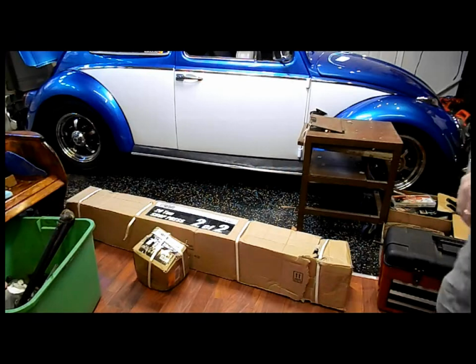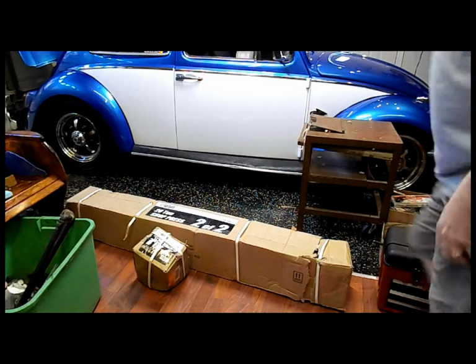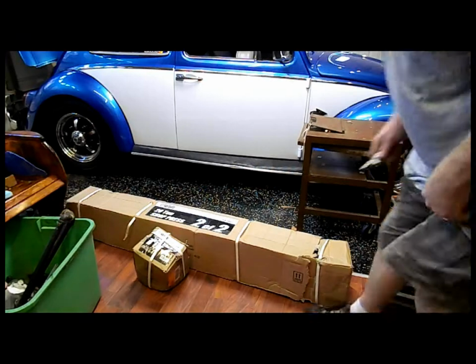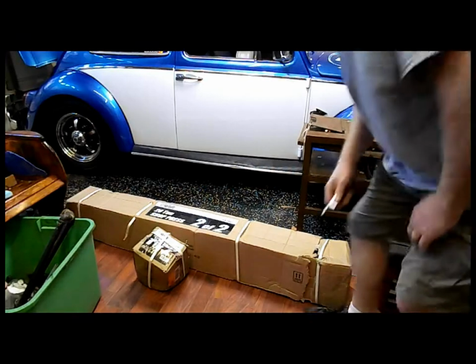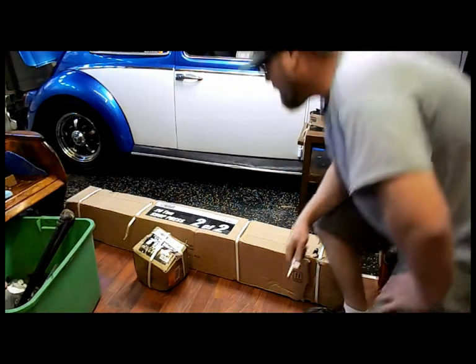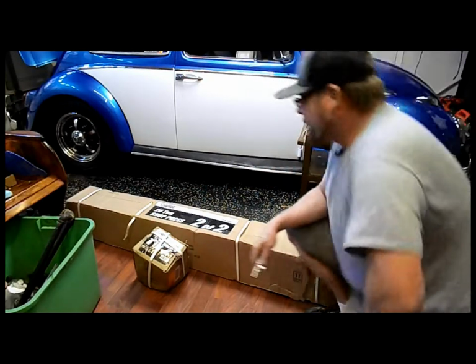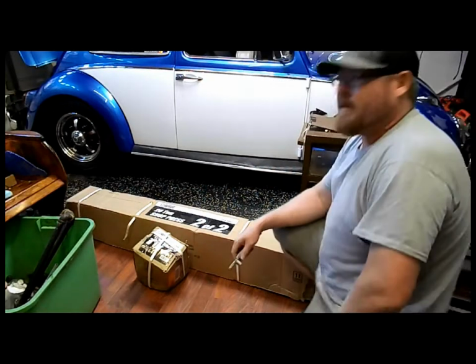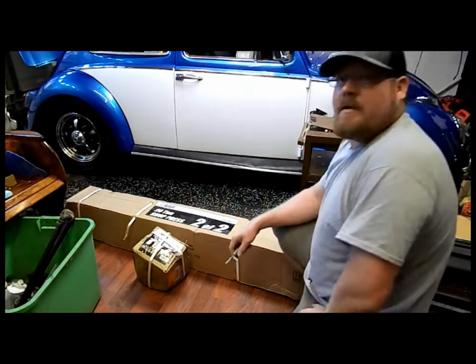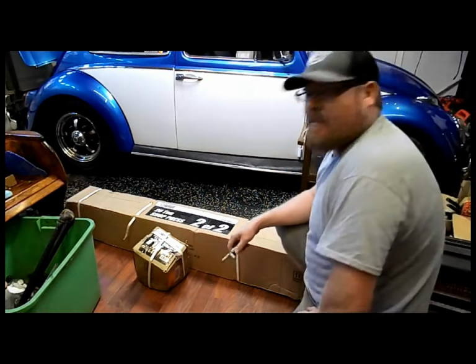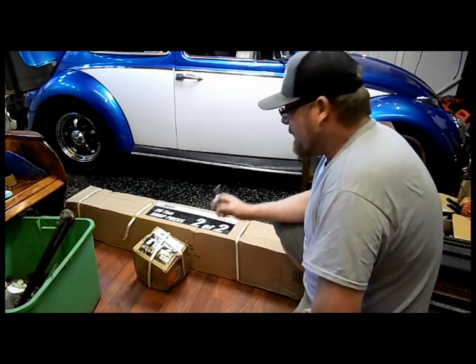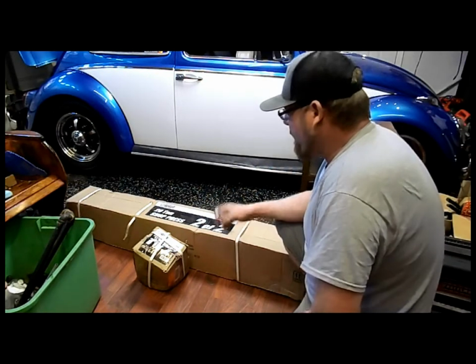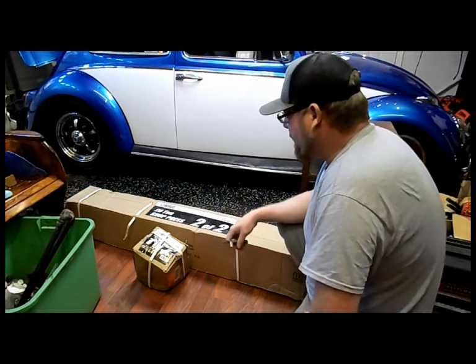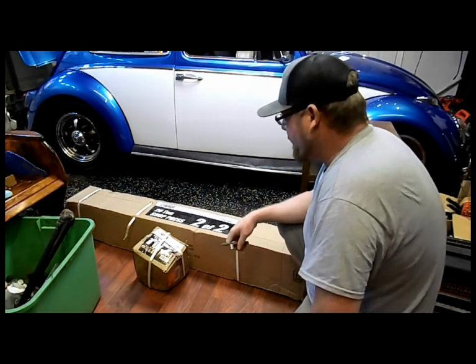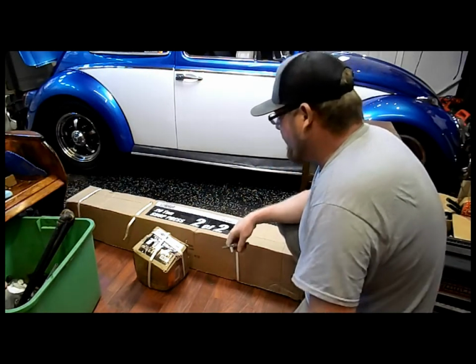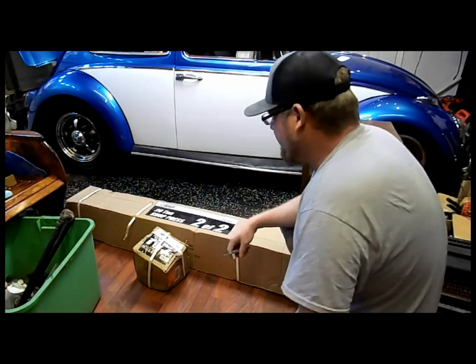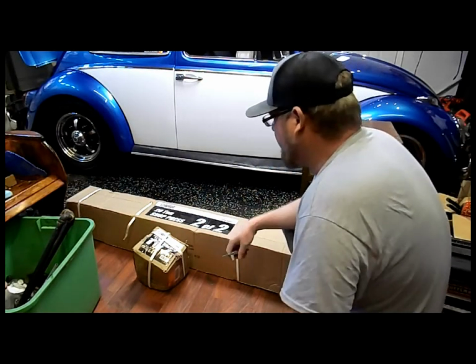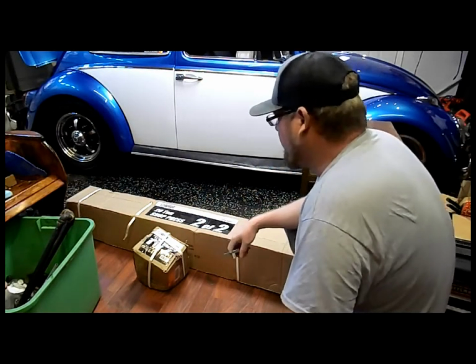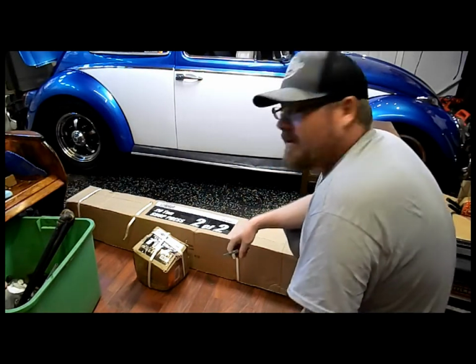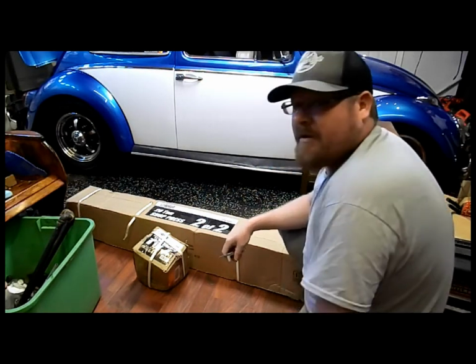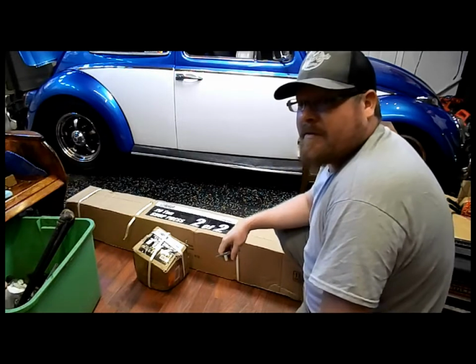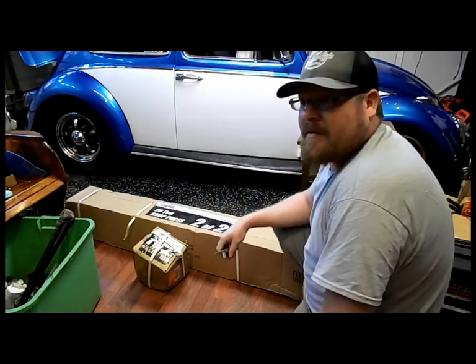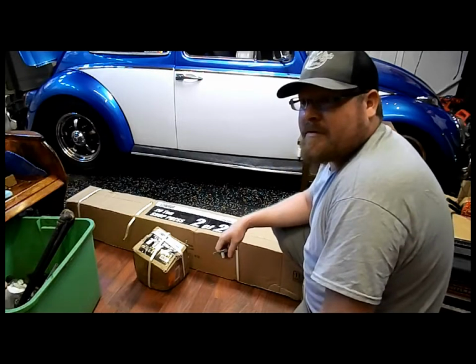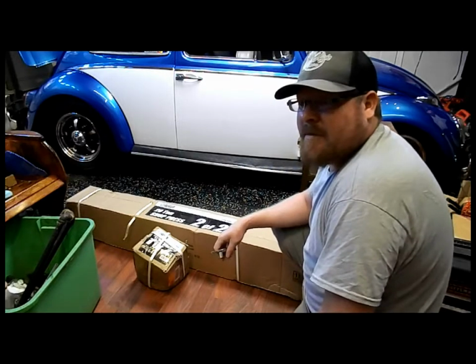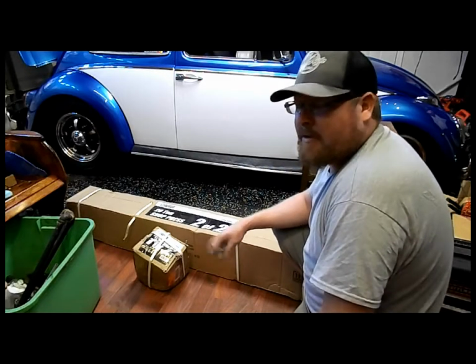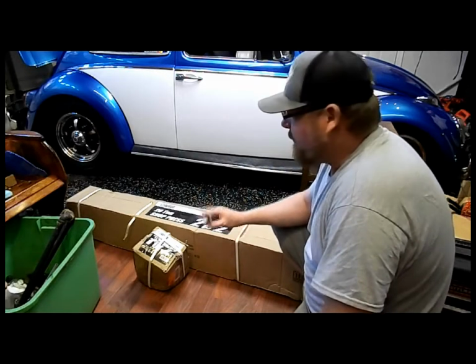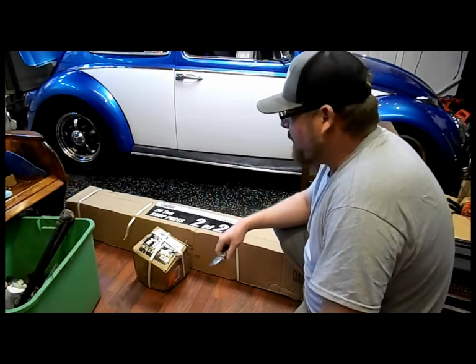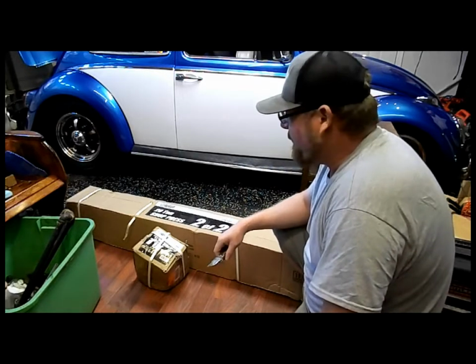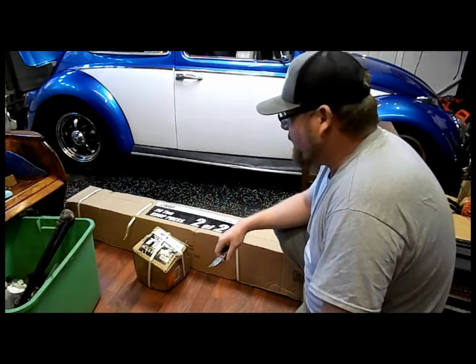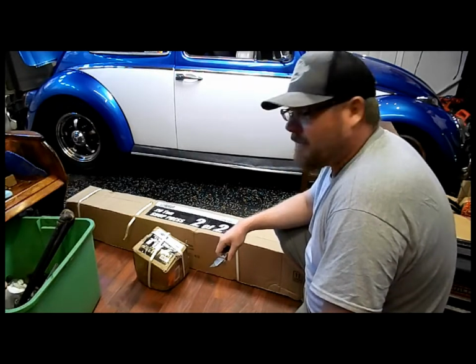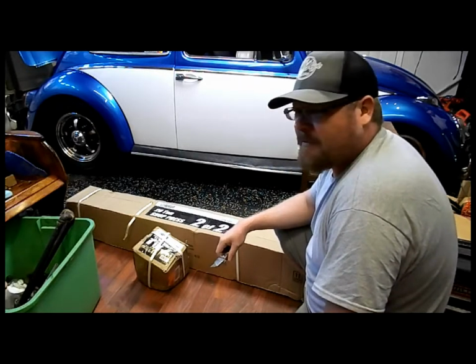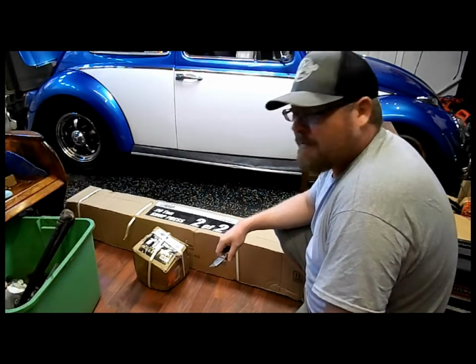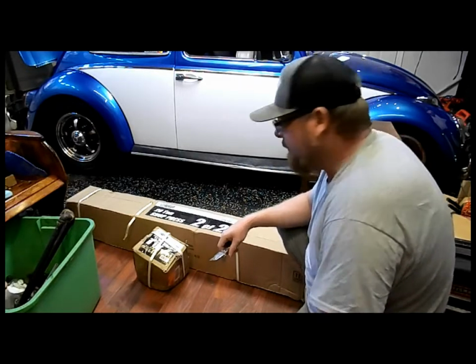We have a Harbor Freight one-ton shop press. We're going to open up the box and see what we've got inside.